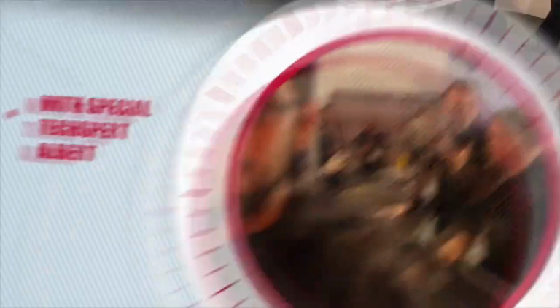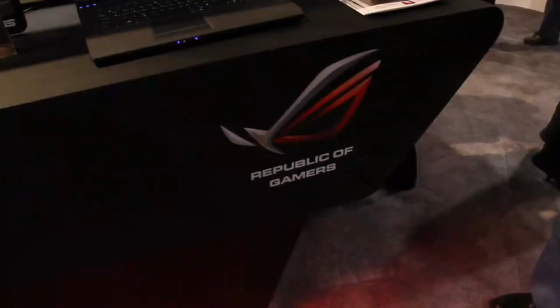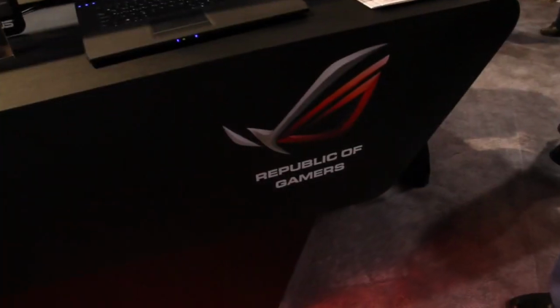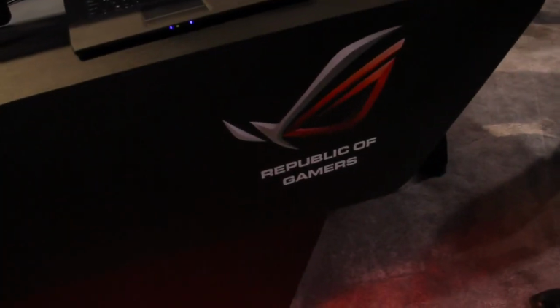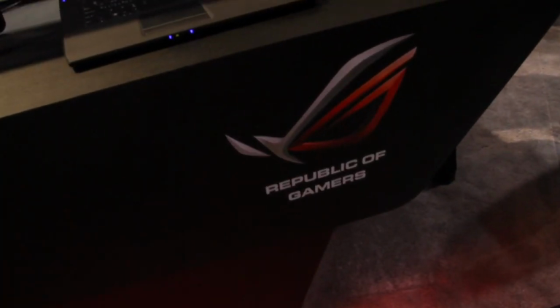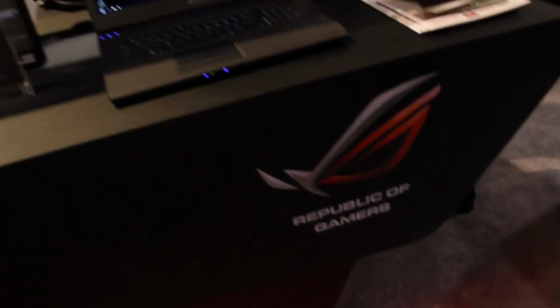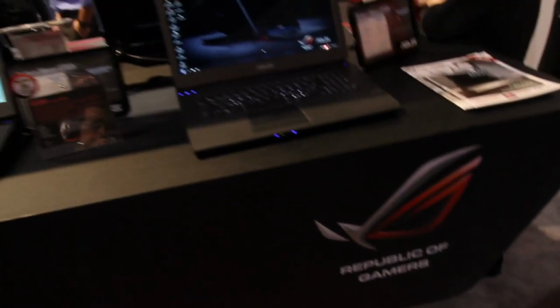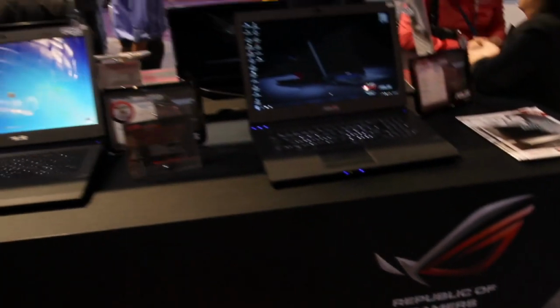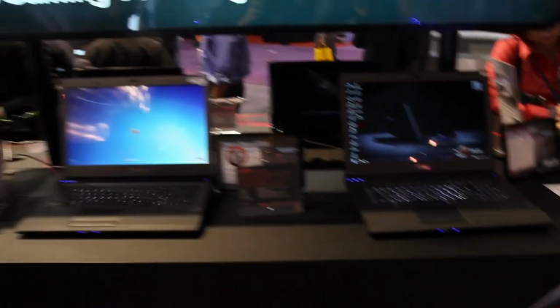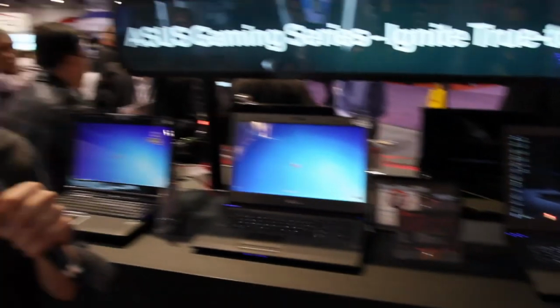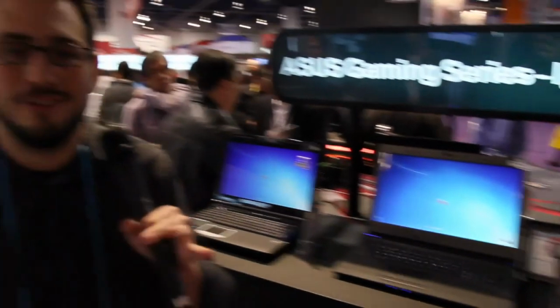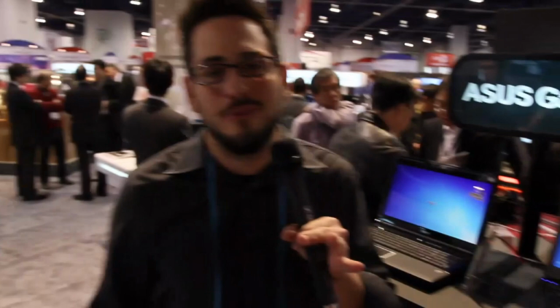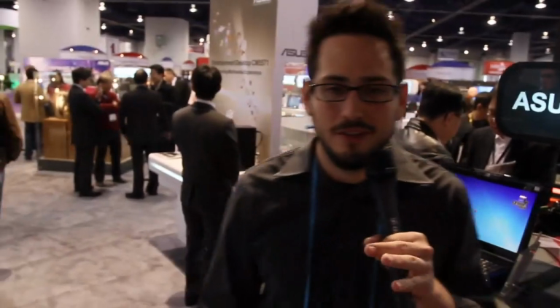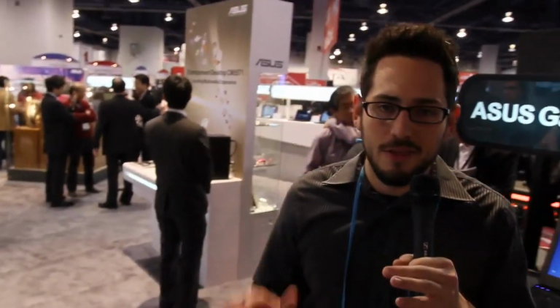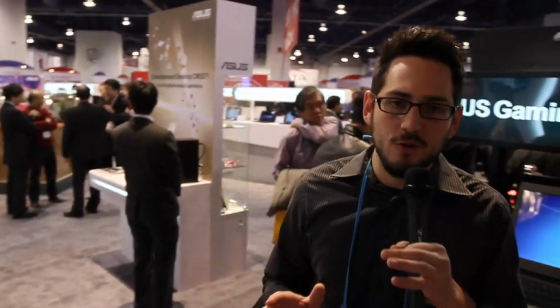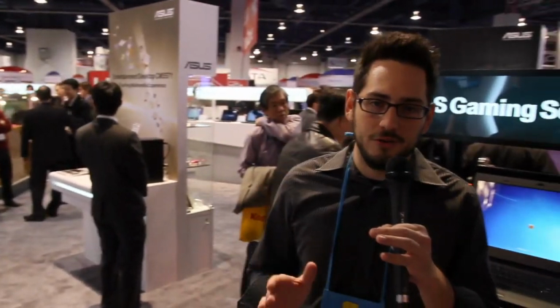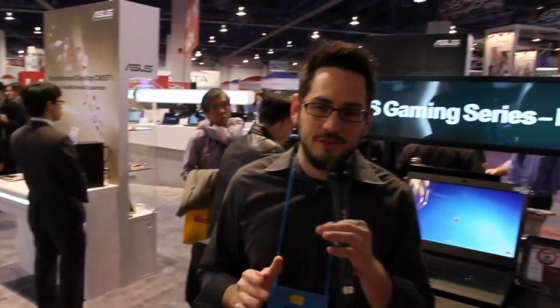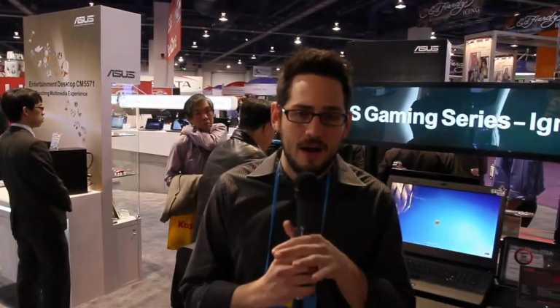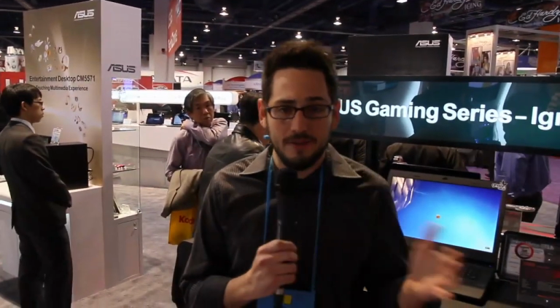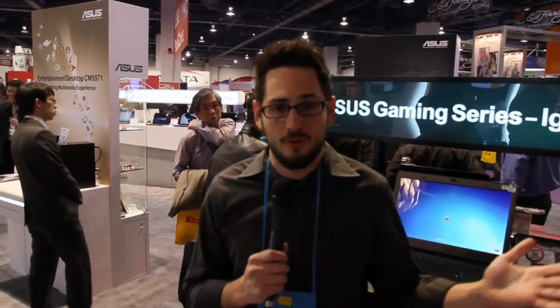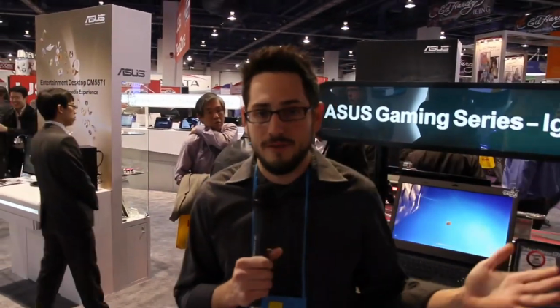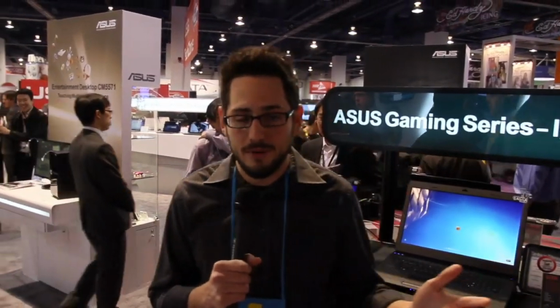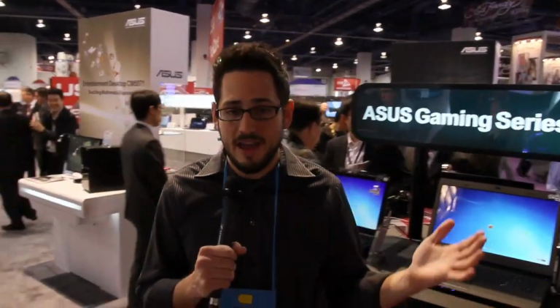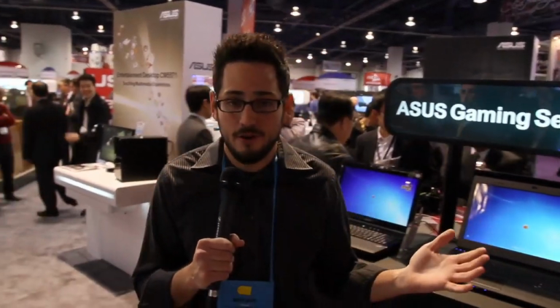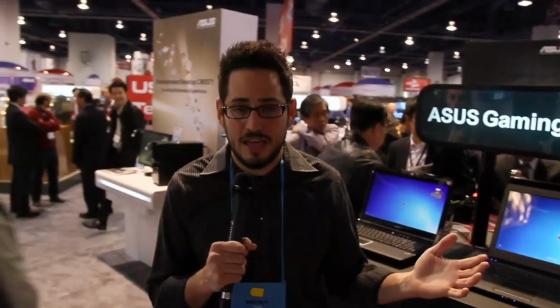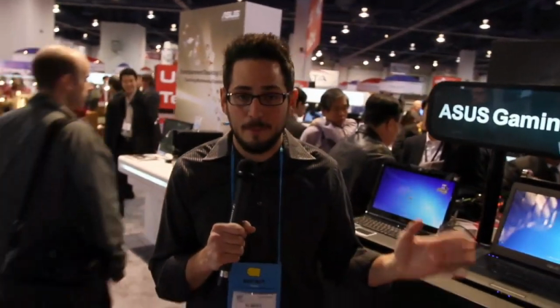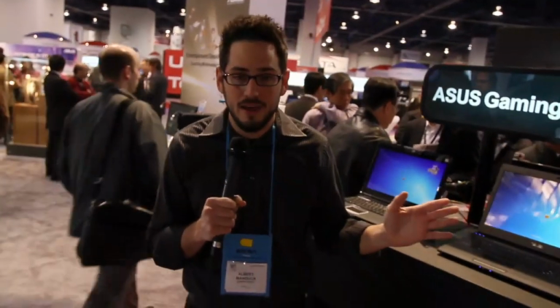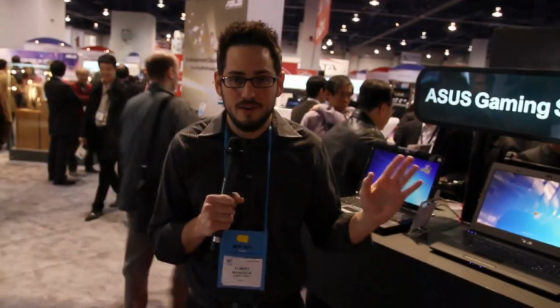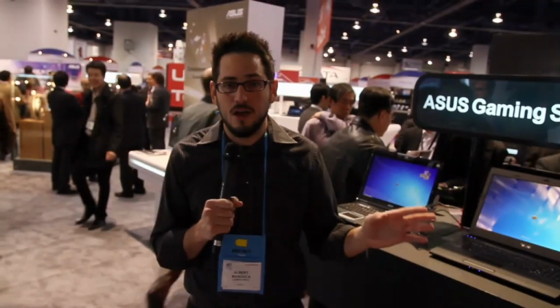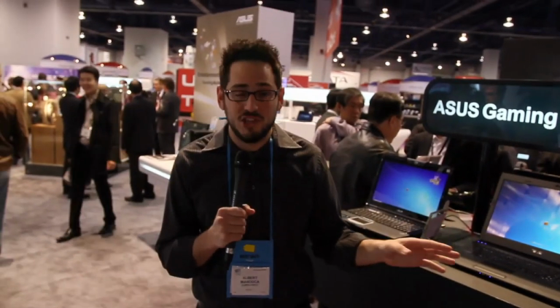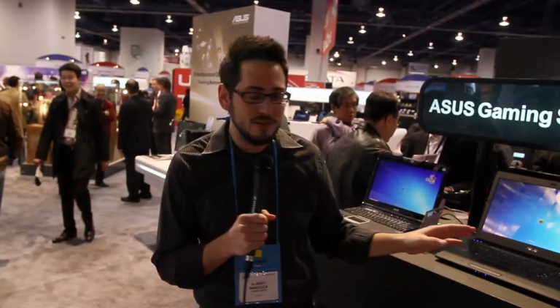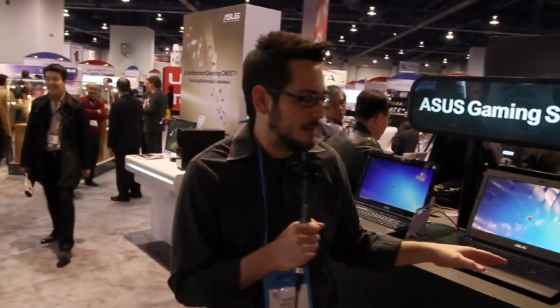Alright, check it out. Now we're here at the Republic of Gamers at the ASUS station. Check this out, this is absolutely ridiculous — the new ROG series. Now I love ASUS, they're one of my favorite companies and I have an ROG laptop, but they've gone a long way. Check out these new laptops.